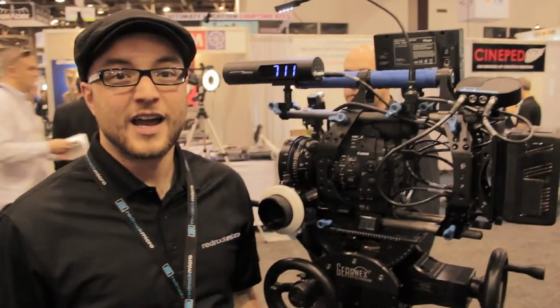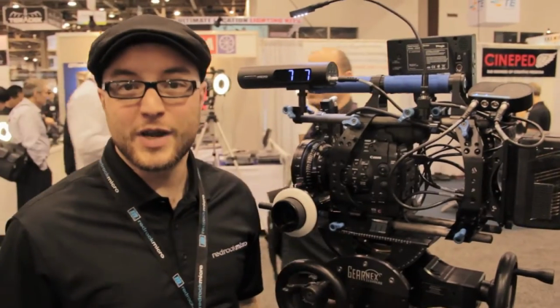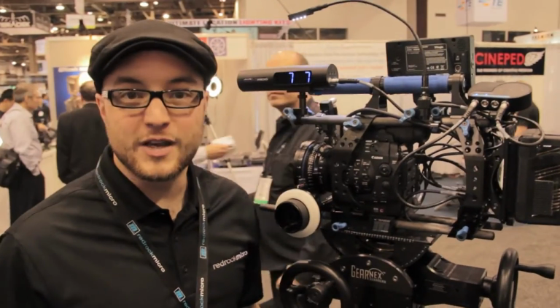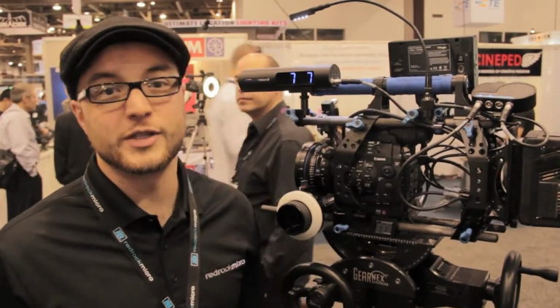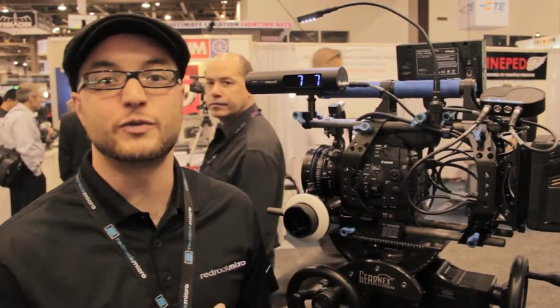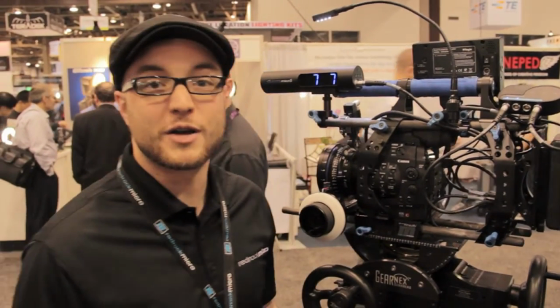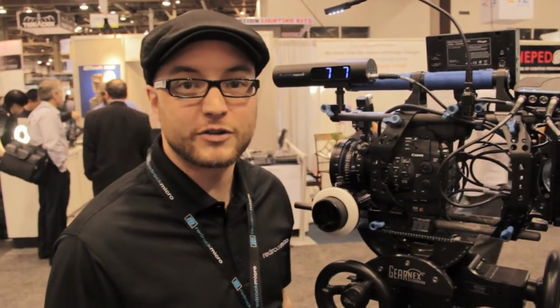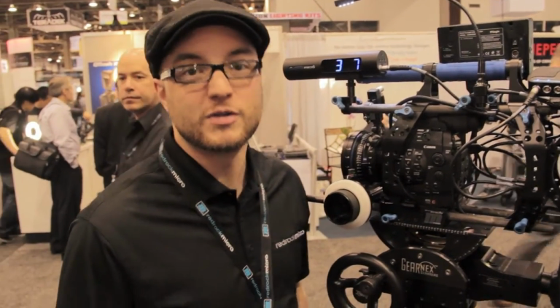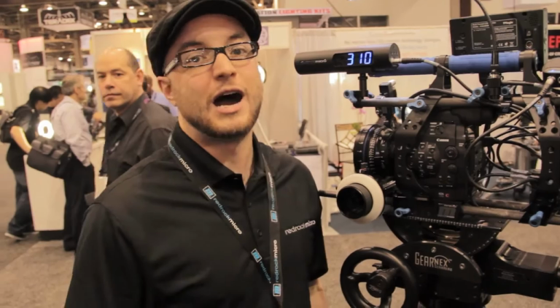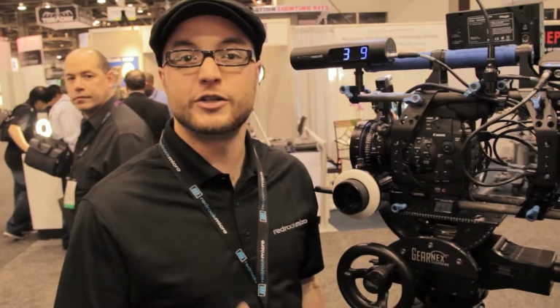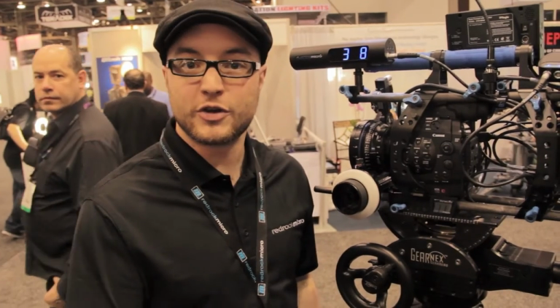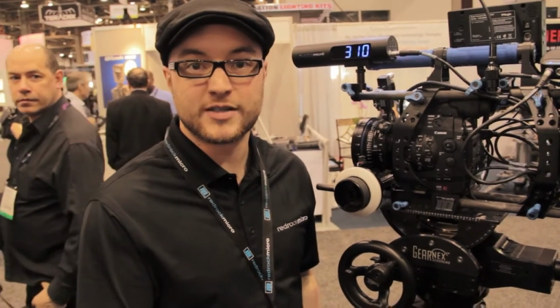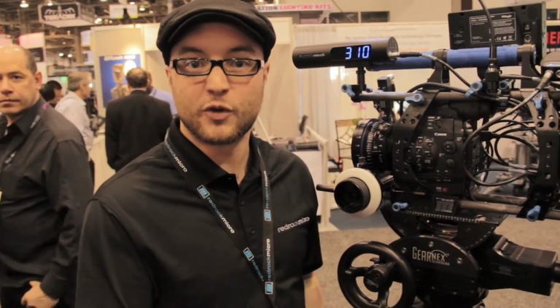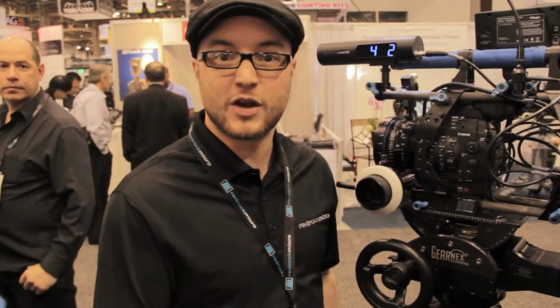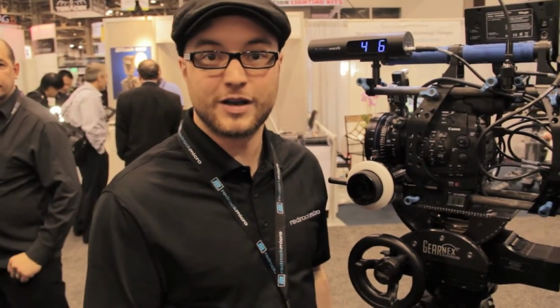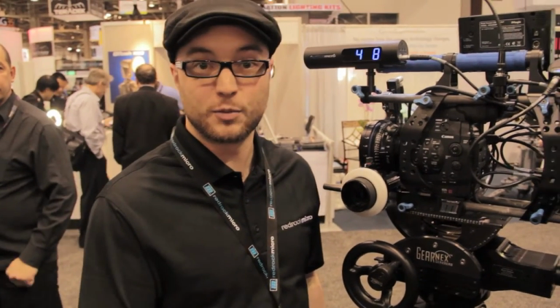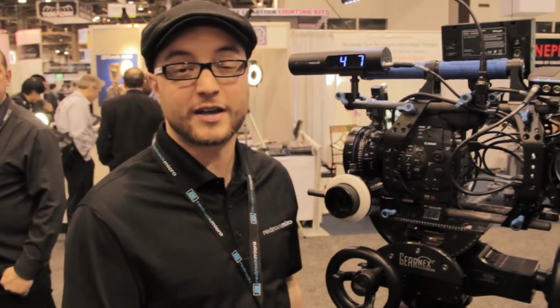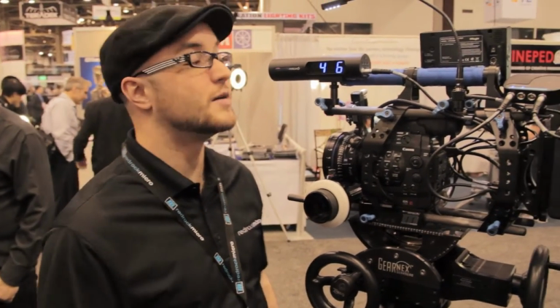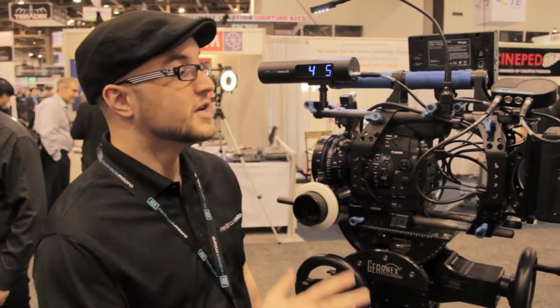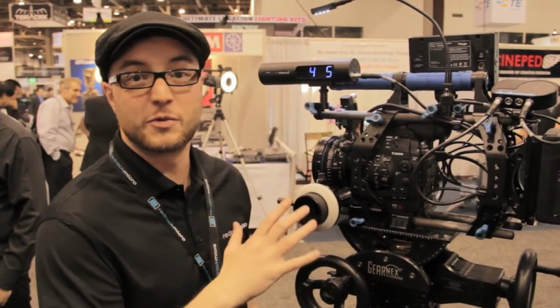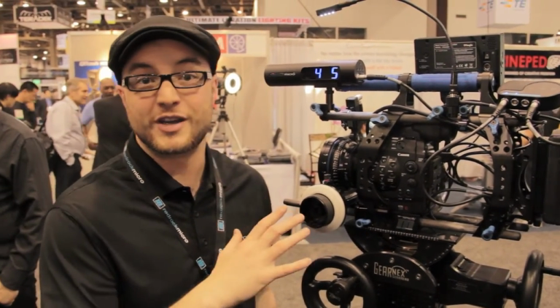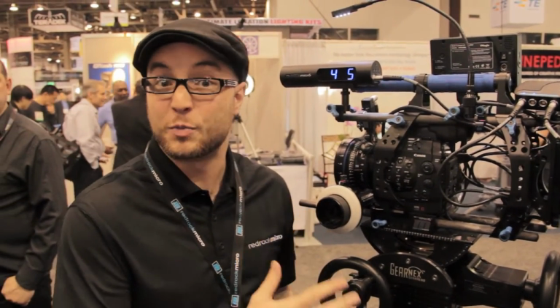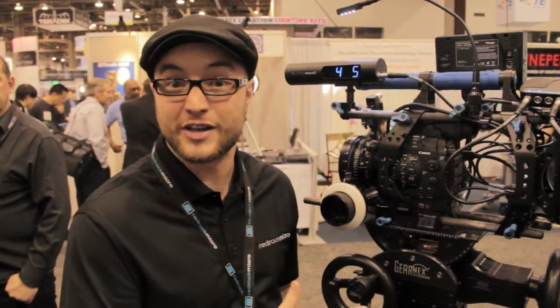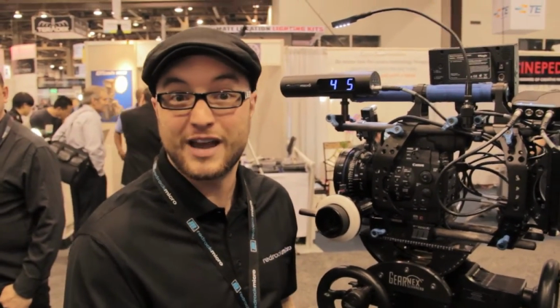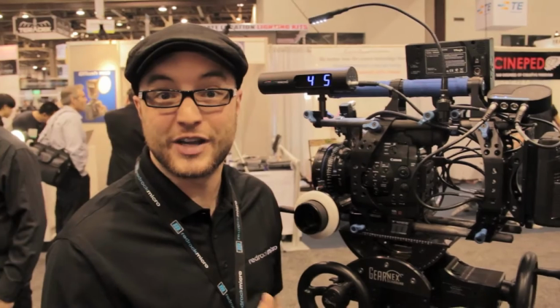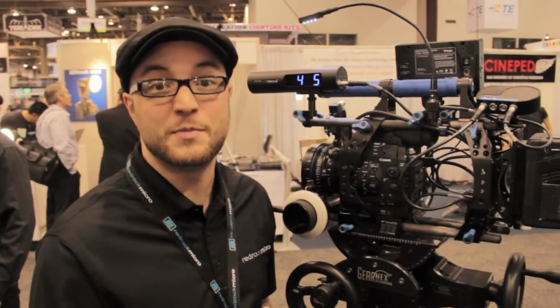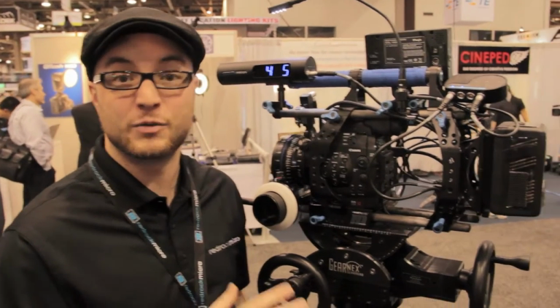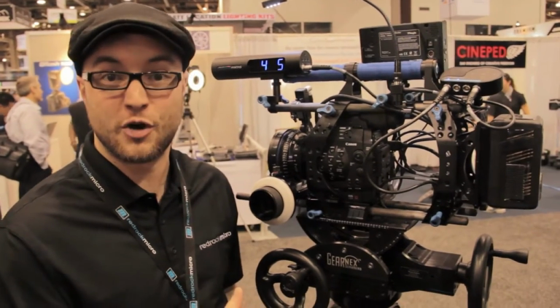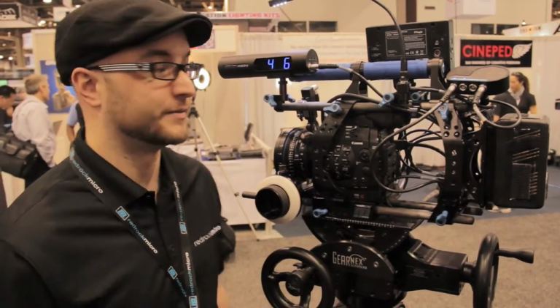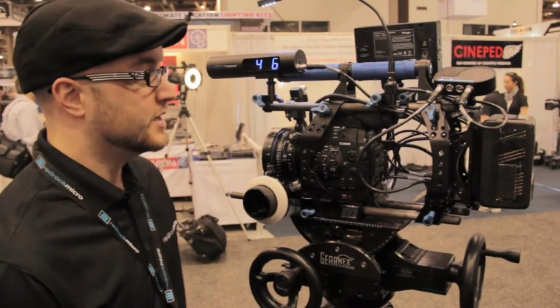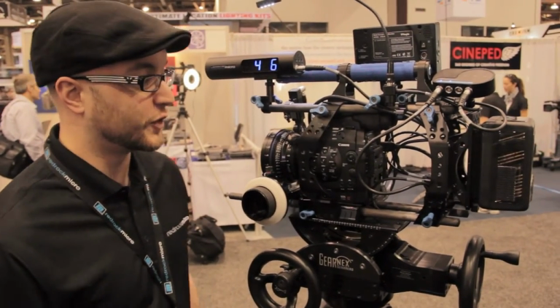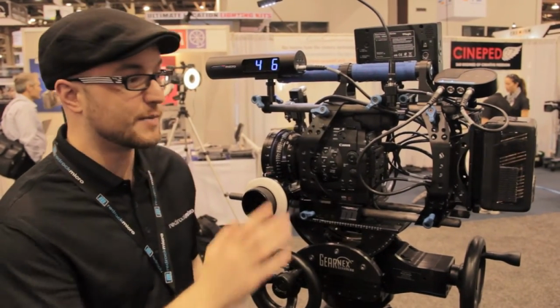Hi, my name is Andrew Lee. I'm with RedRock Micro. I wanted to show you guys at ProVideoGlobal.com some of the new products we have here at NAB that we're showing.